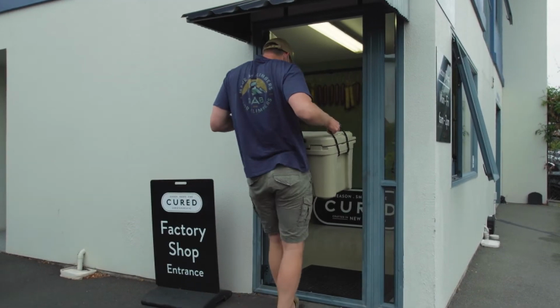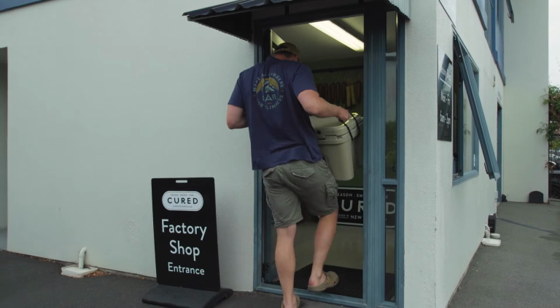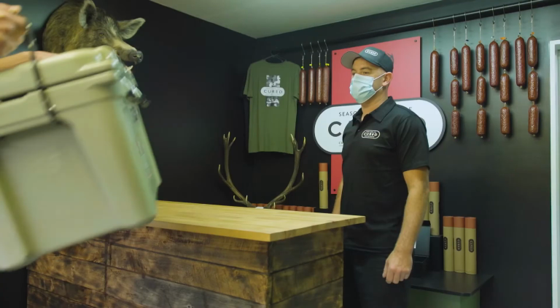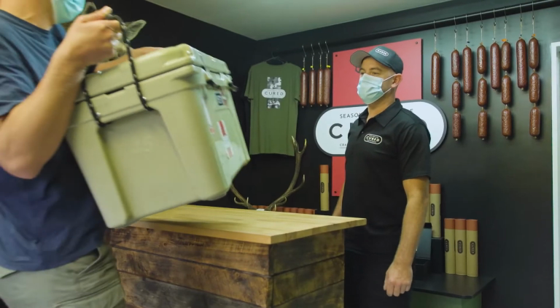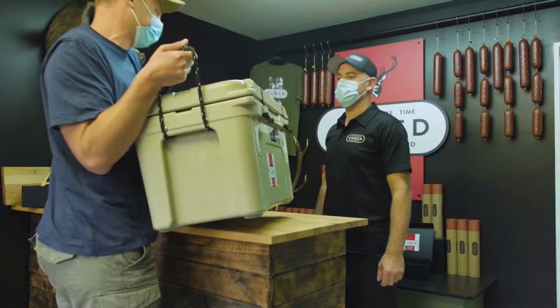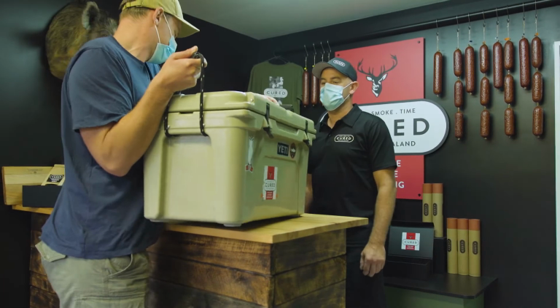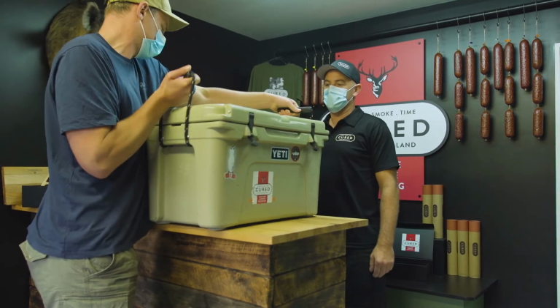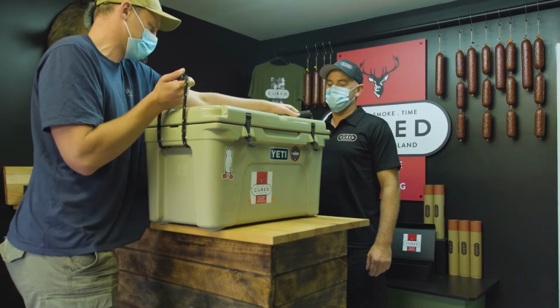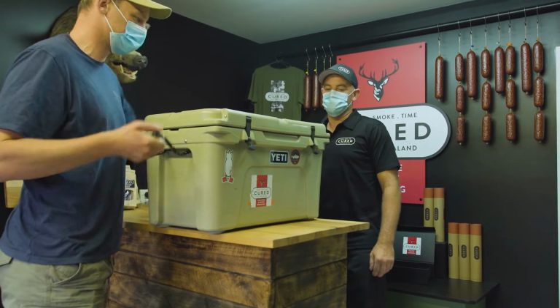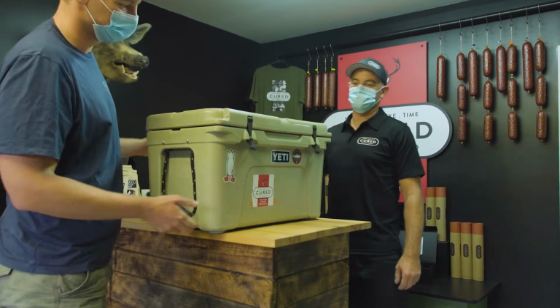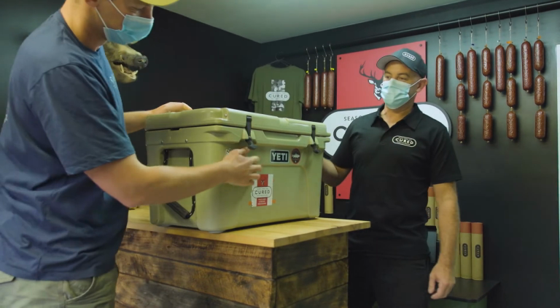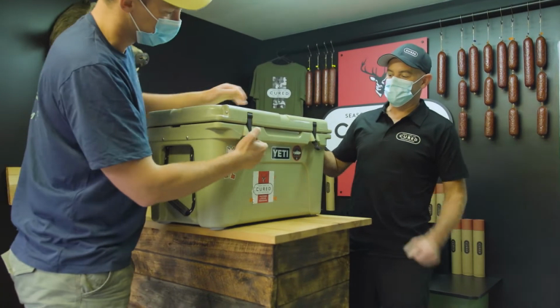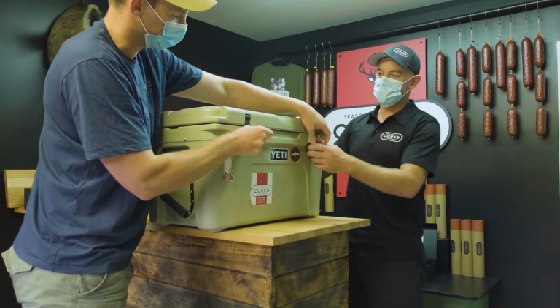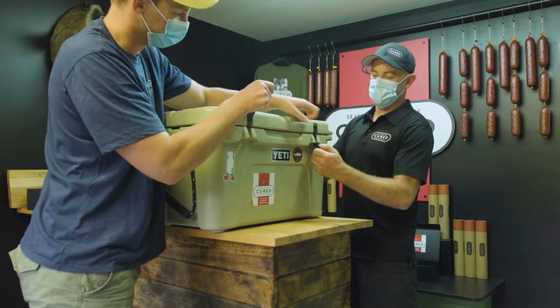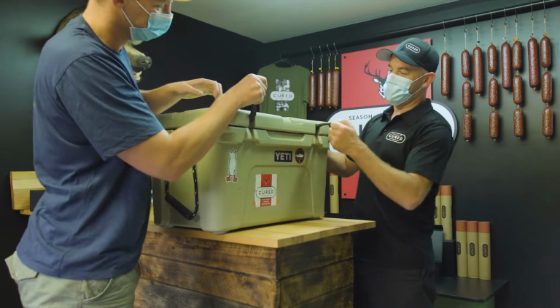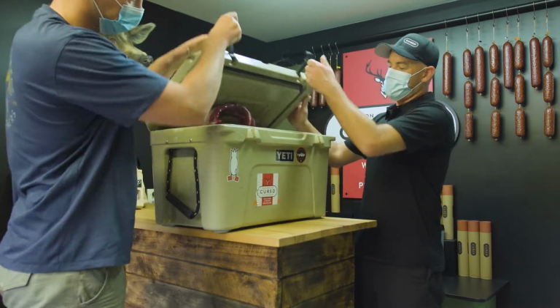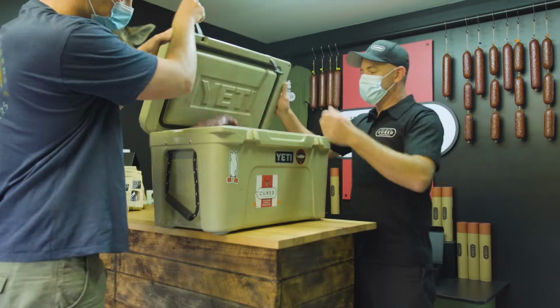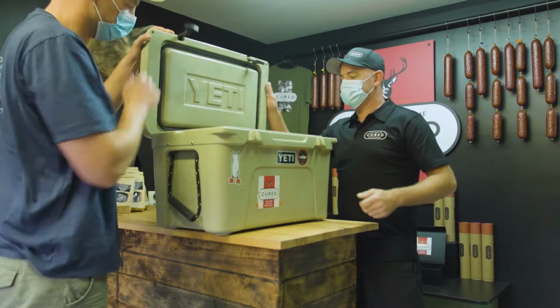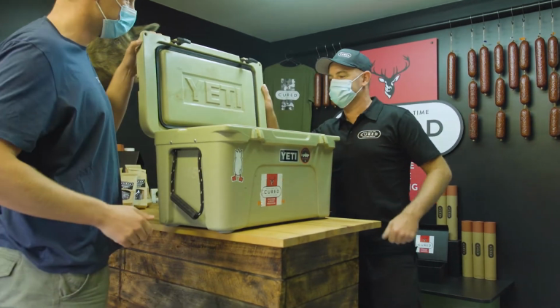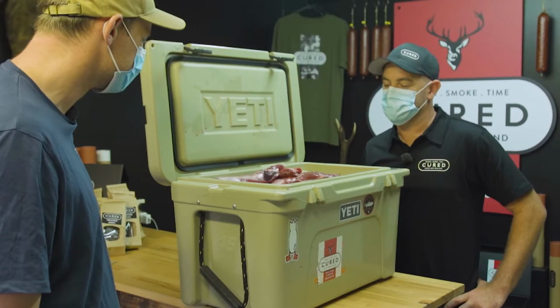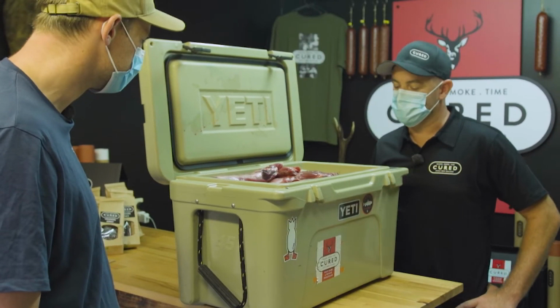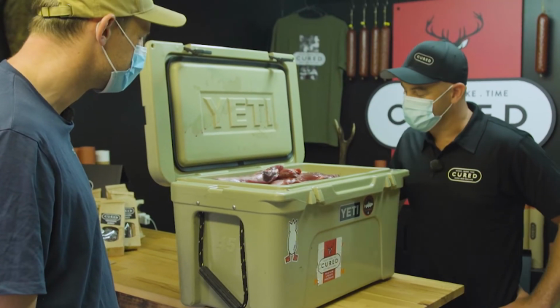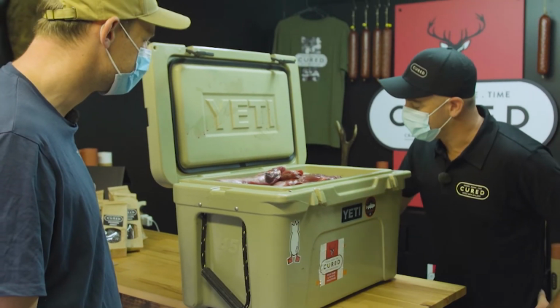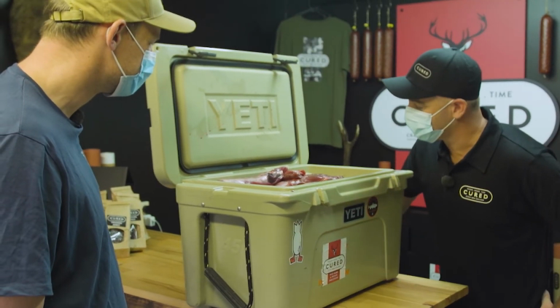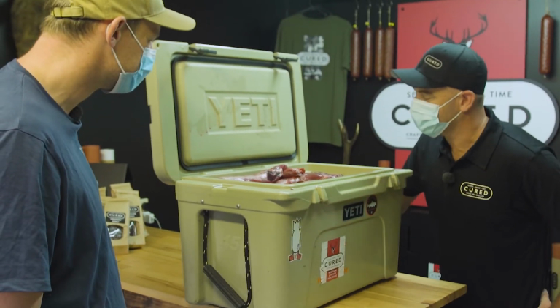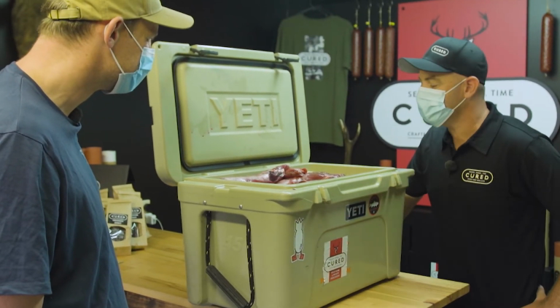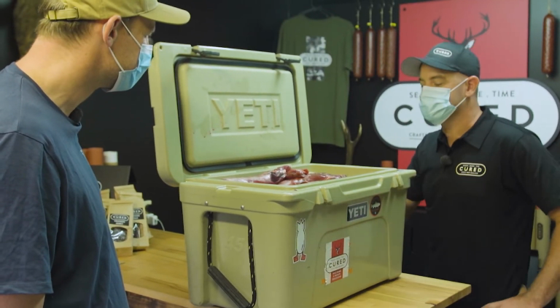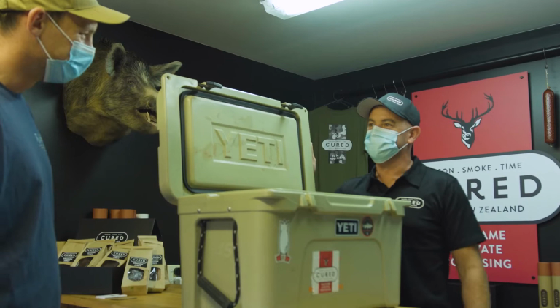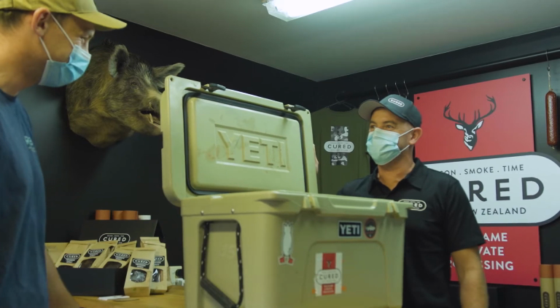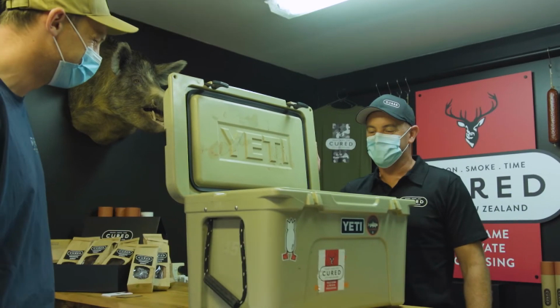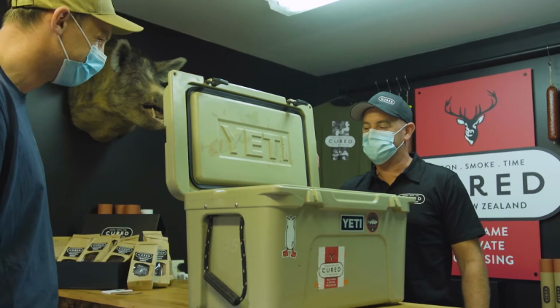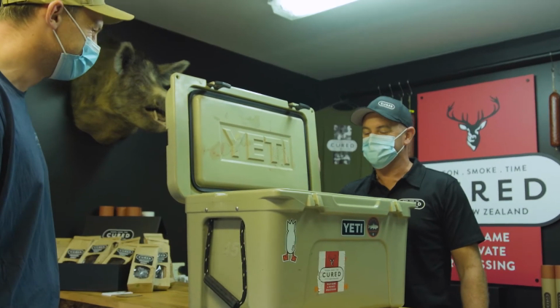How you going? Good, how's things? Good. A couple of treats for you and Tony. Good morning to you.